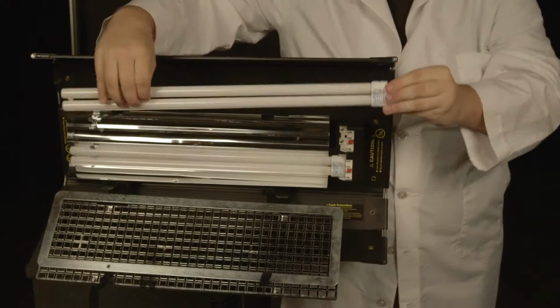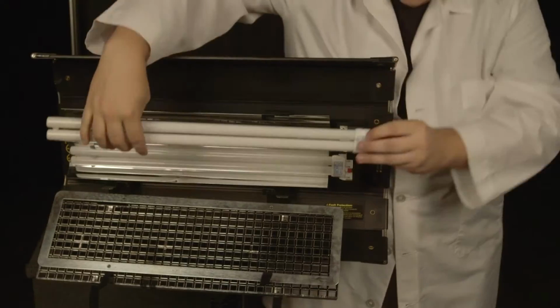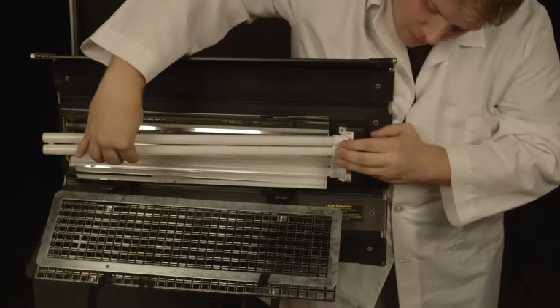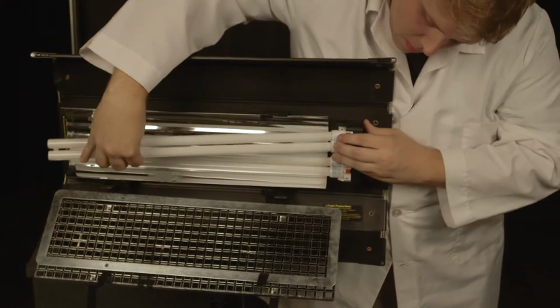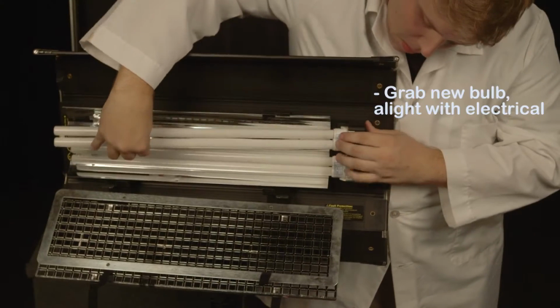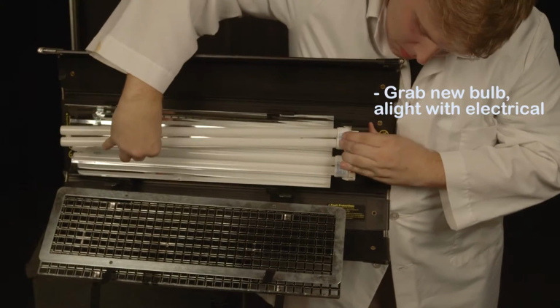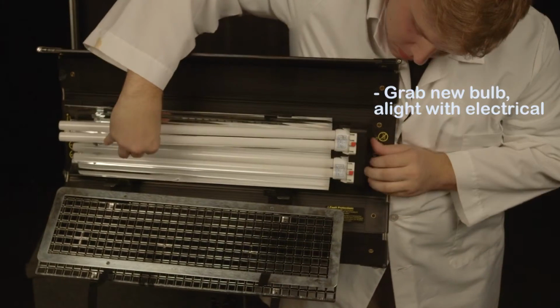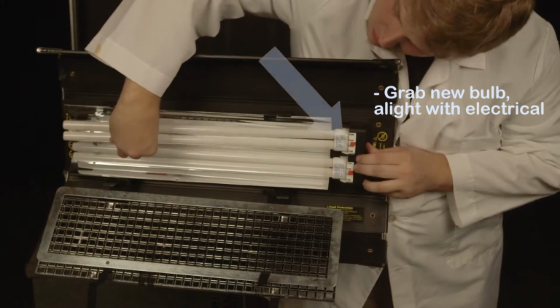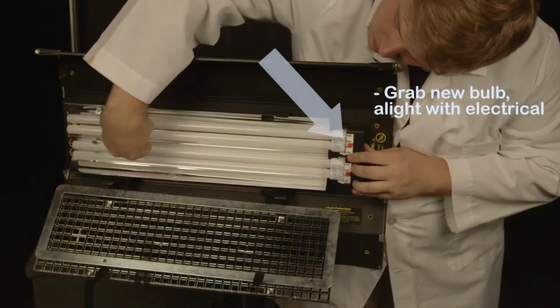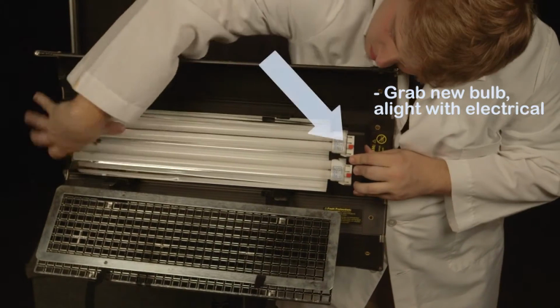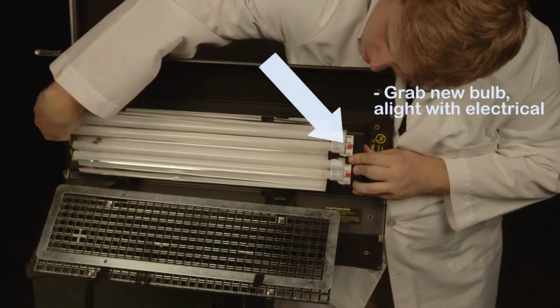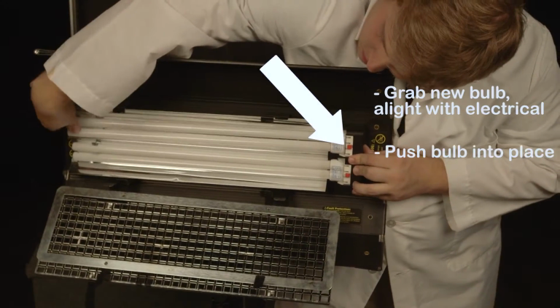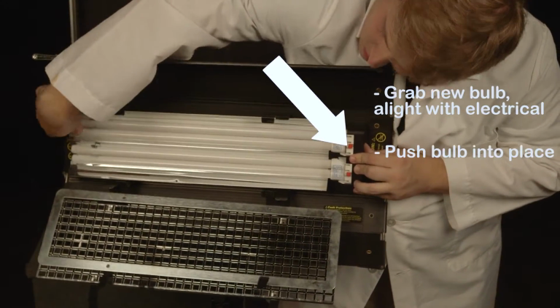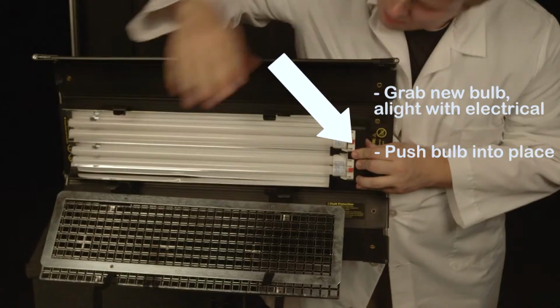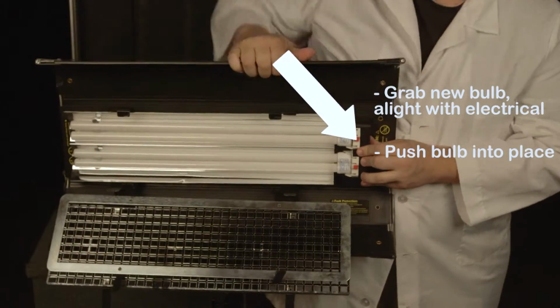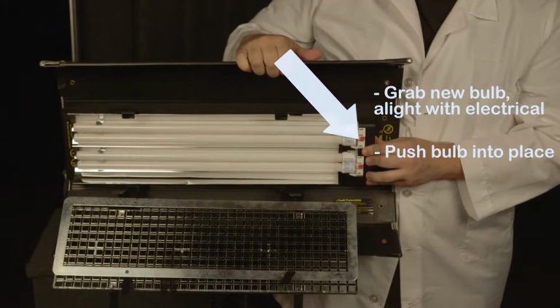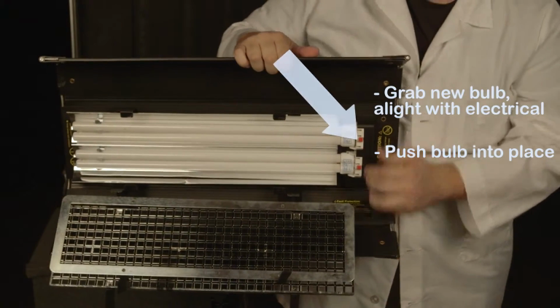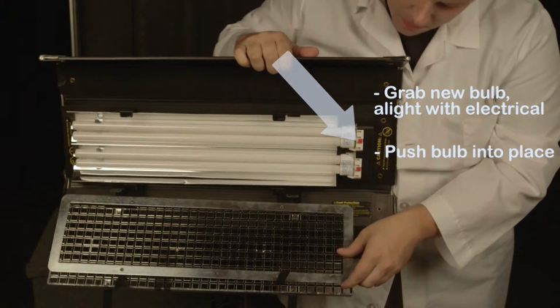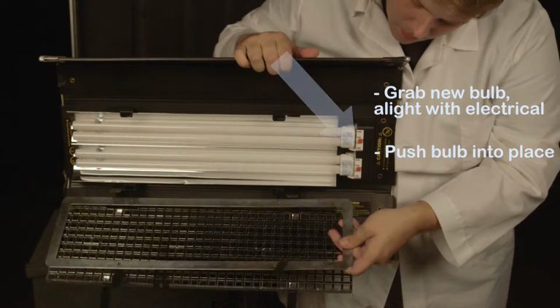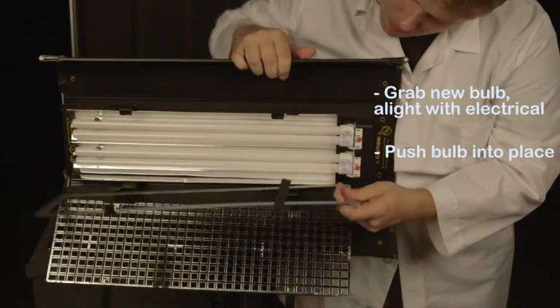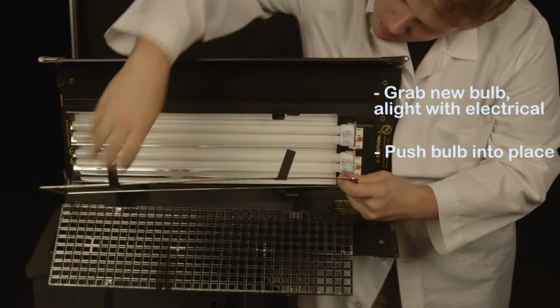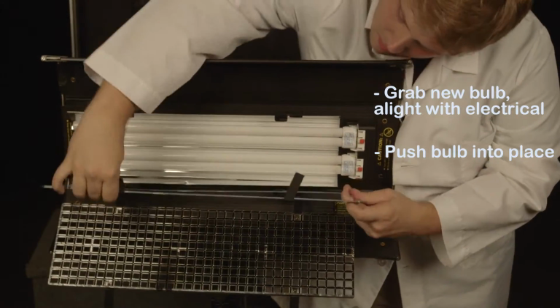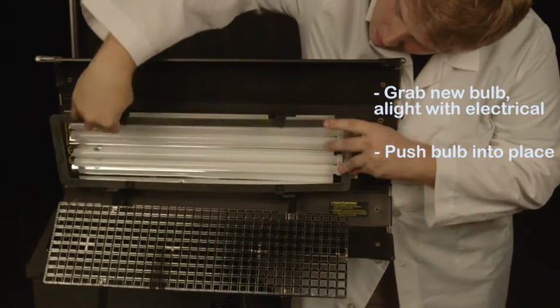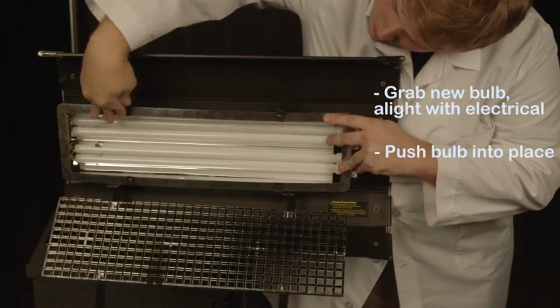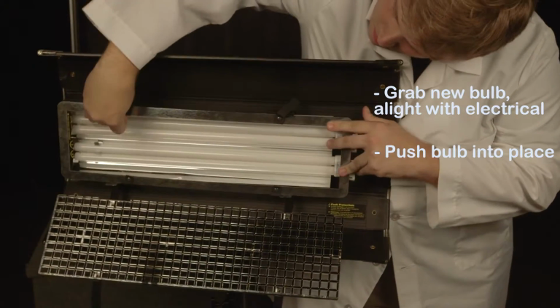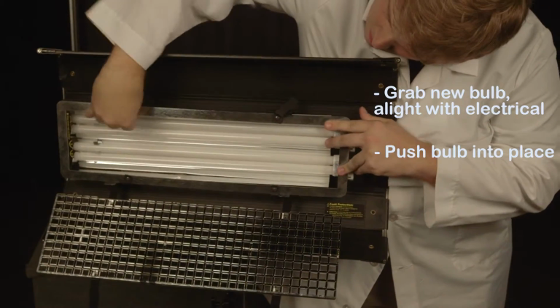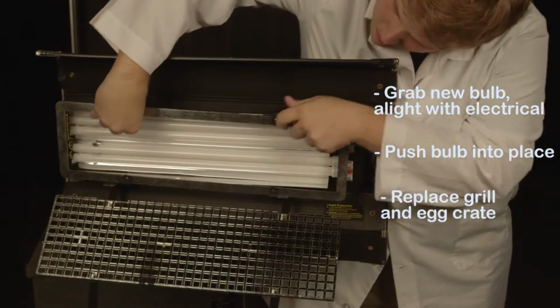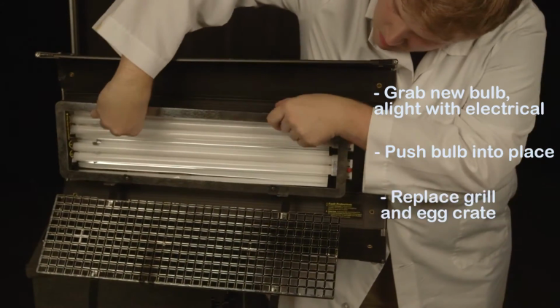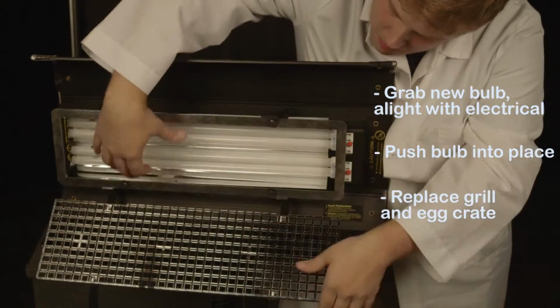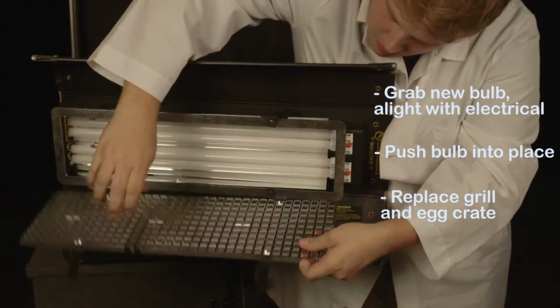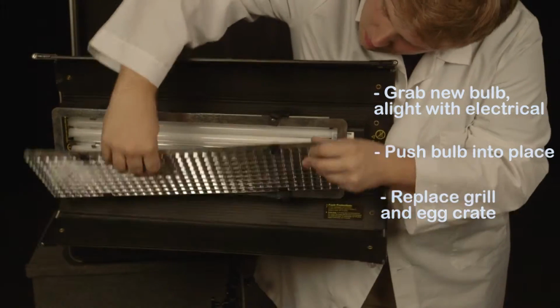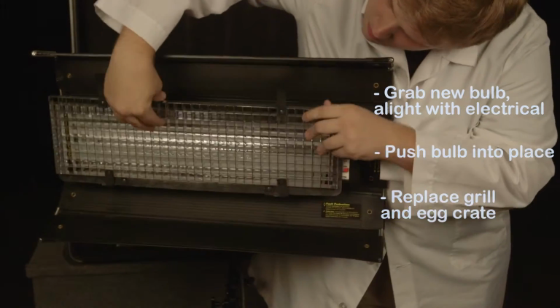Grab your new bulb out of the case and align with the electrical here. Push the bulb into place and make sure it's secure. Now just replace your grill and egg crate.